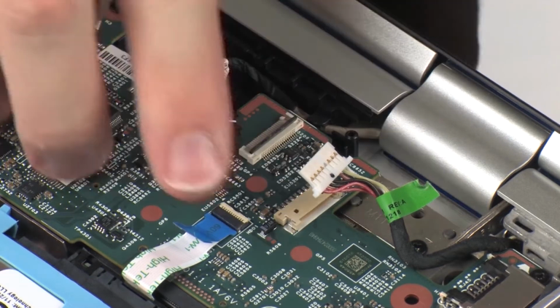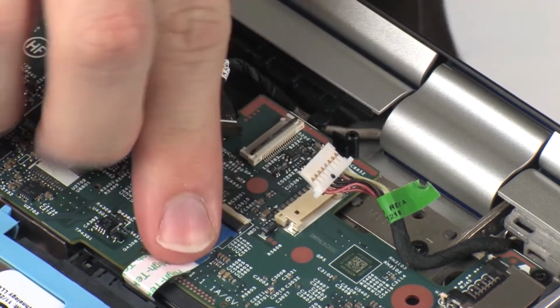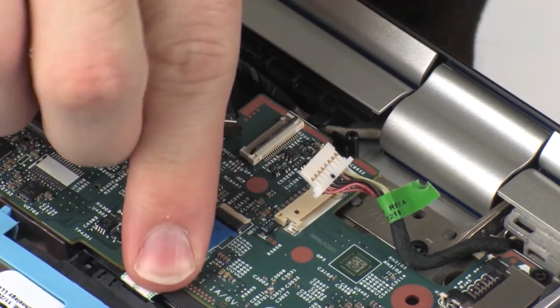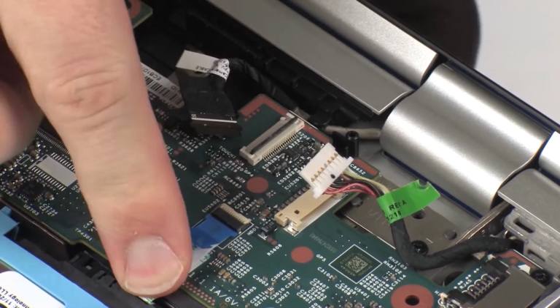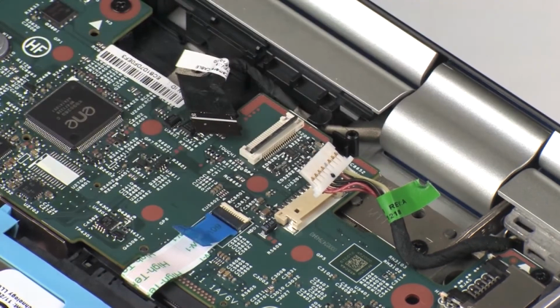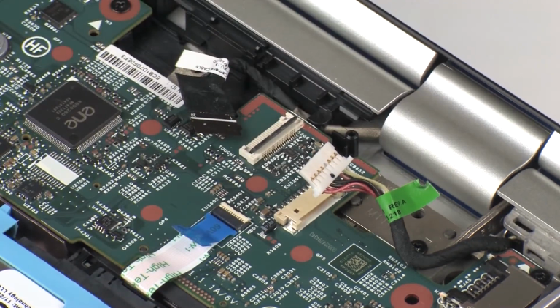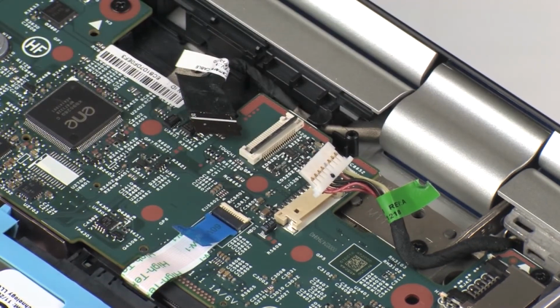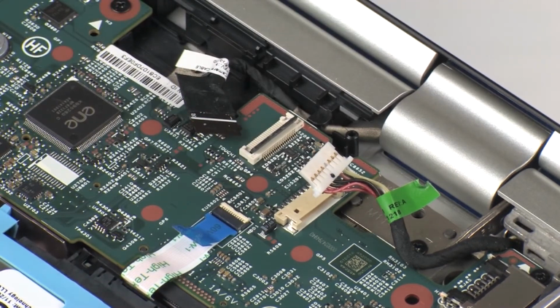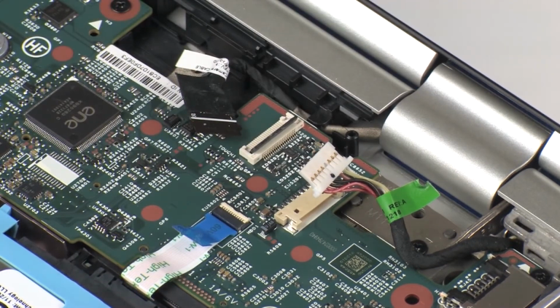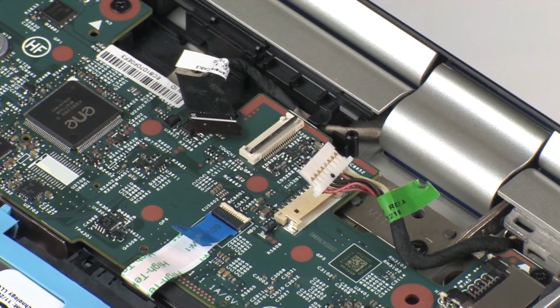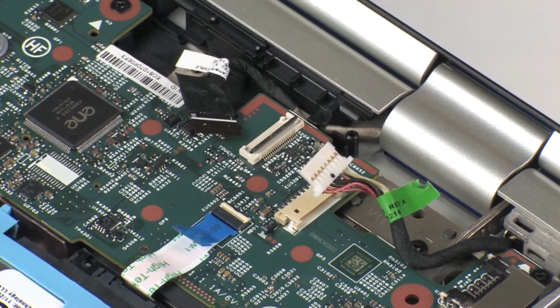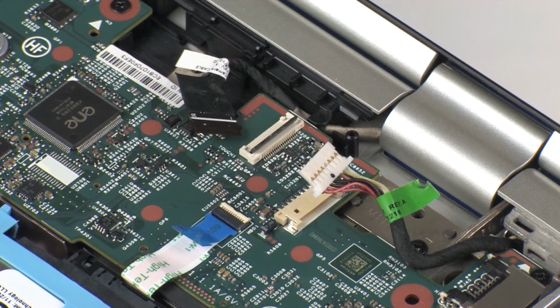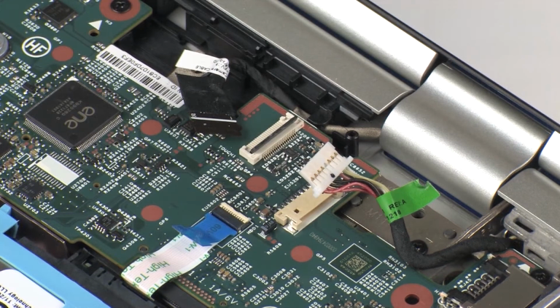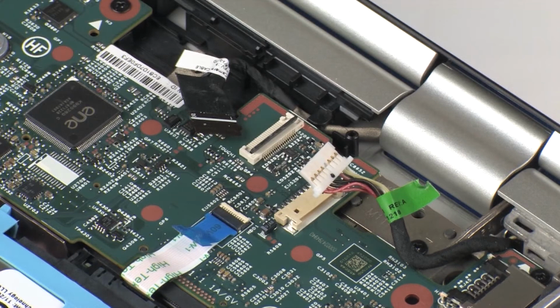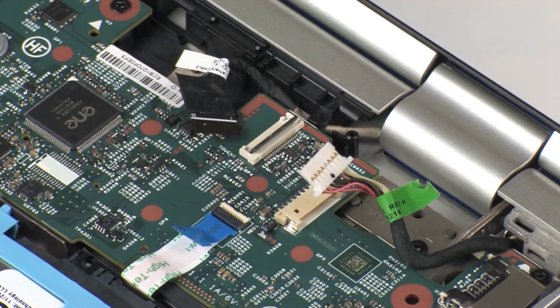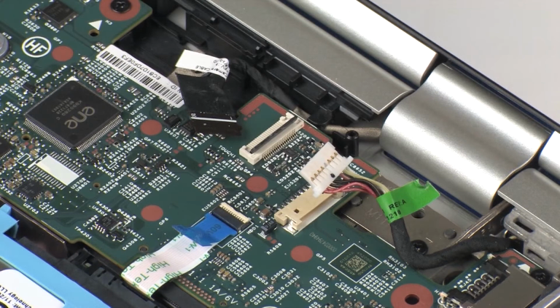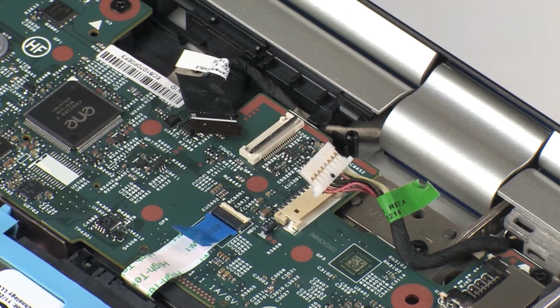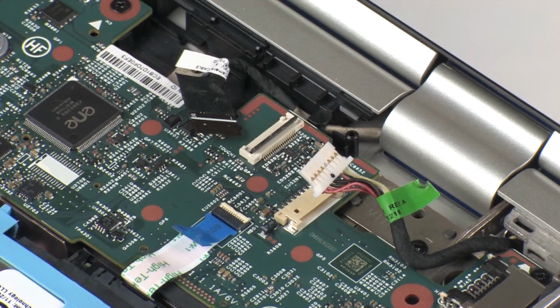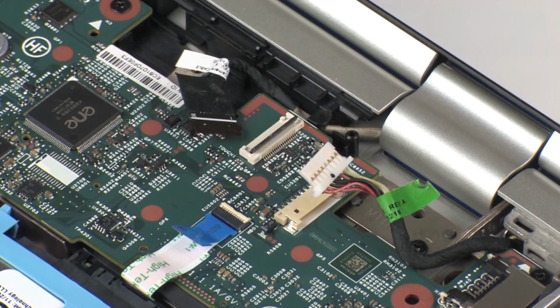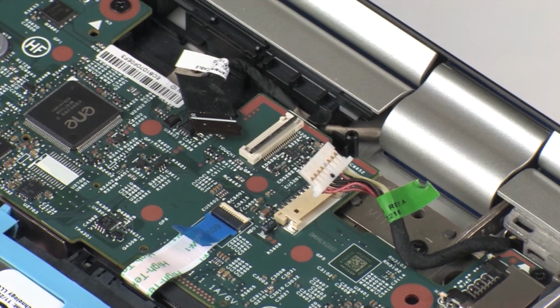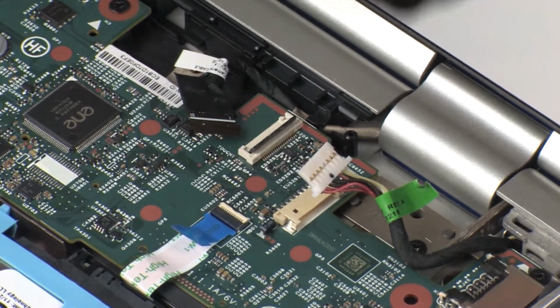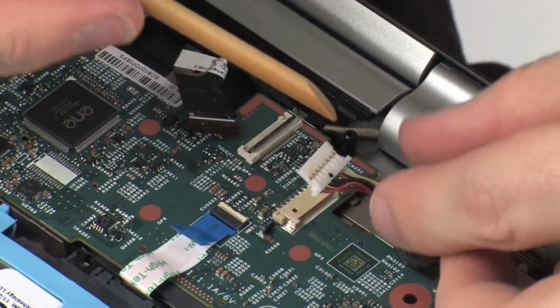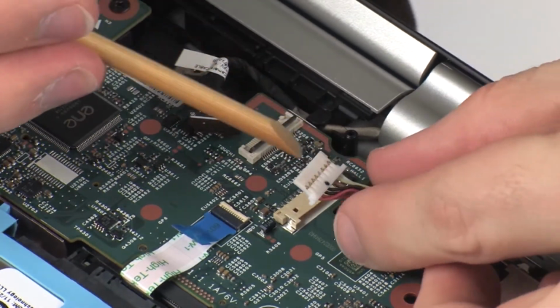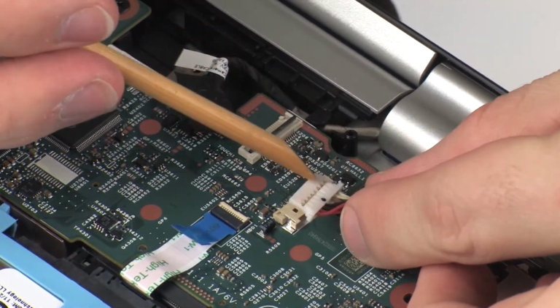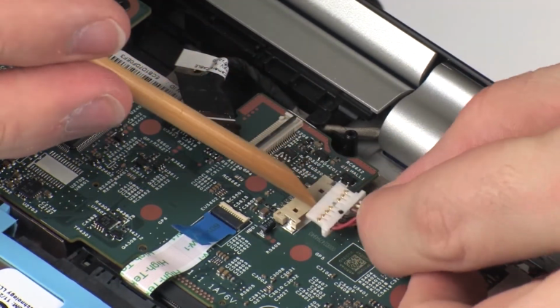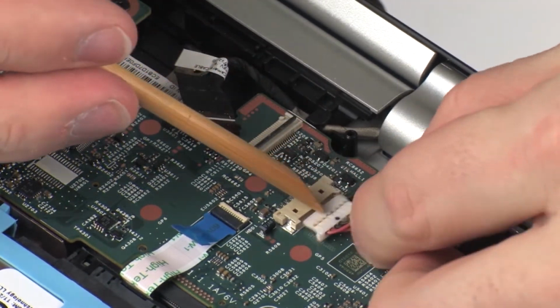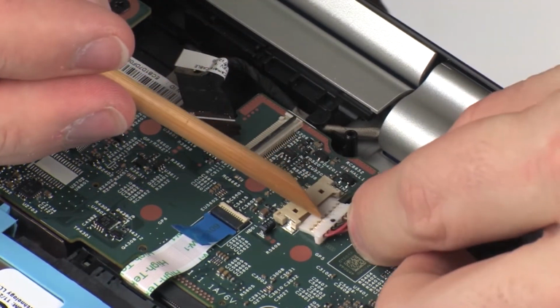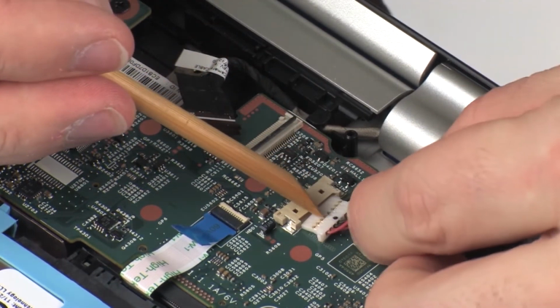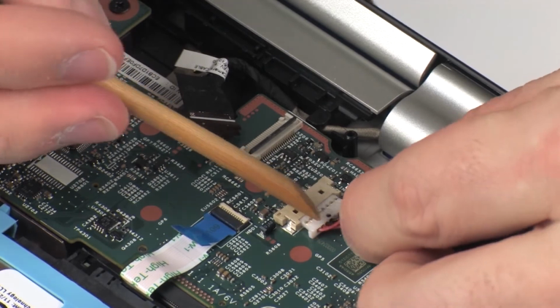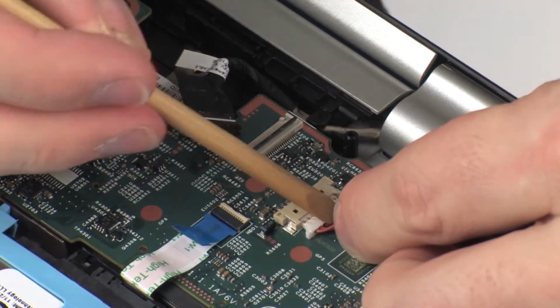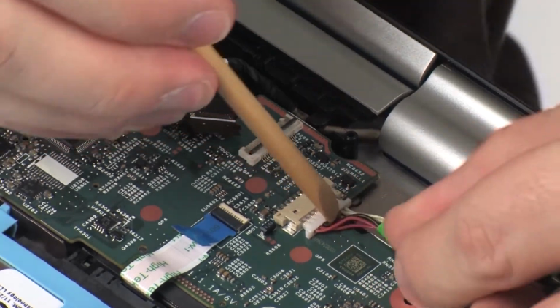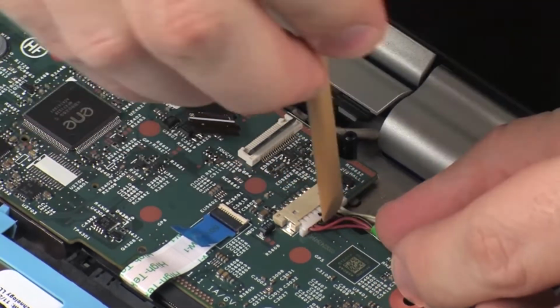Apply pressure to the length of the primary storage drive ribbon cable to adhere it to the system board. Connect the power connector cable into its connector on the system board.